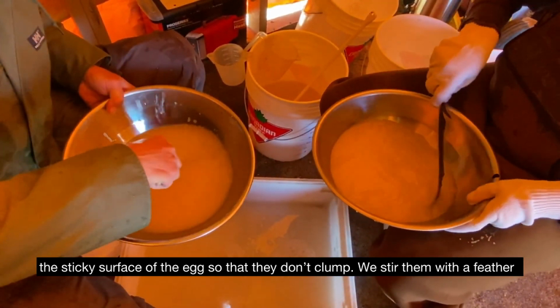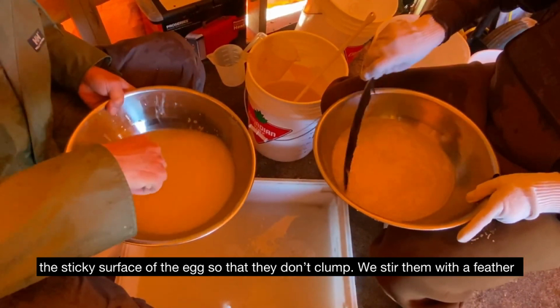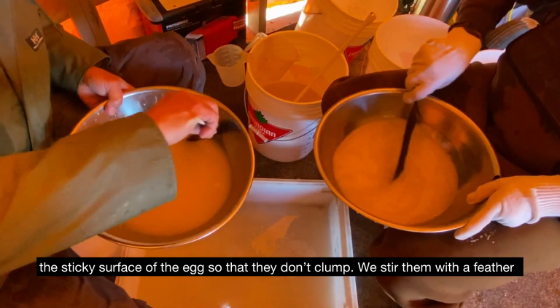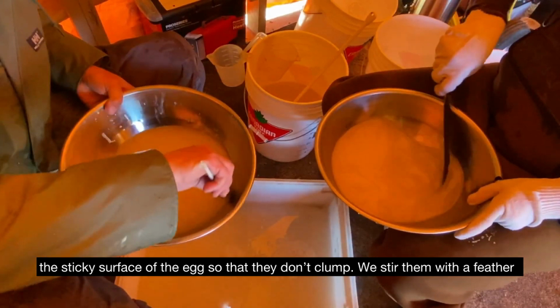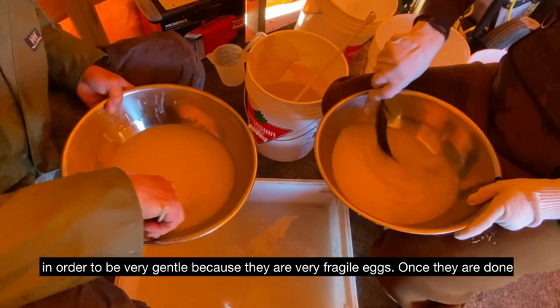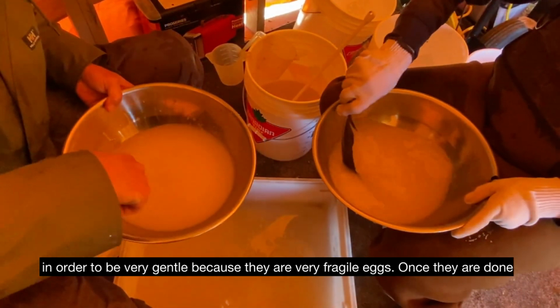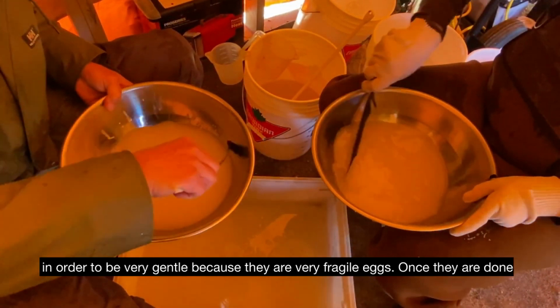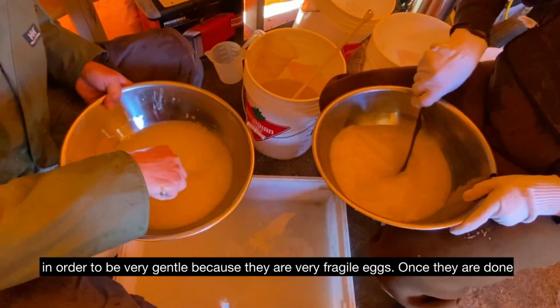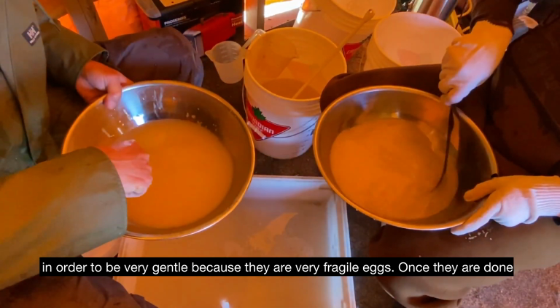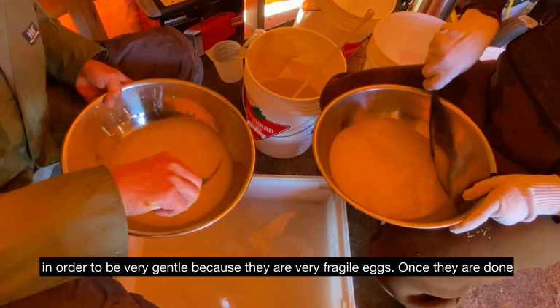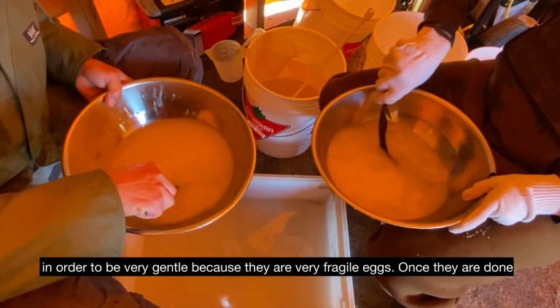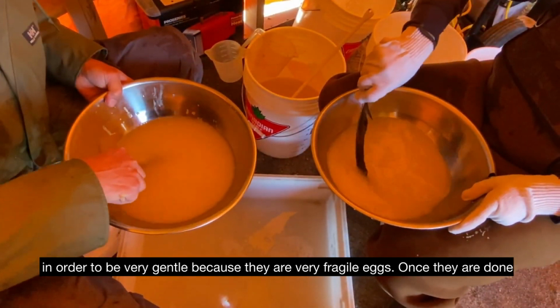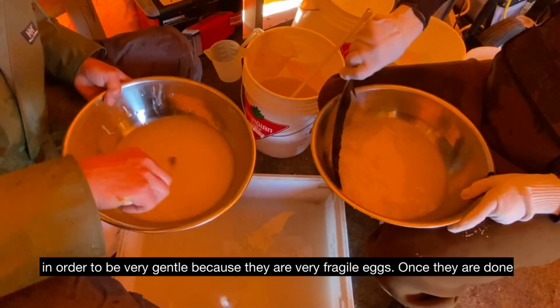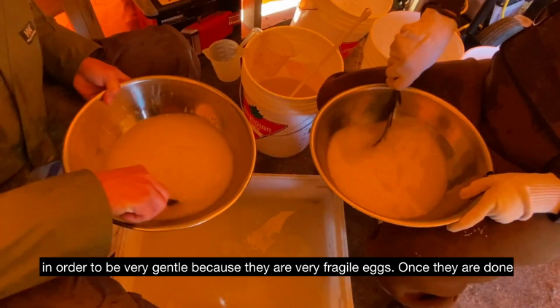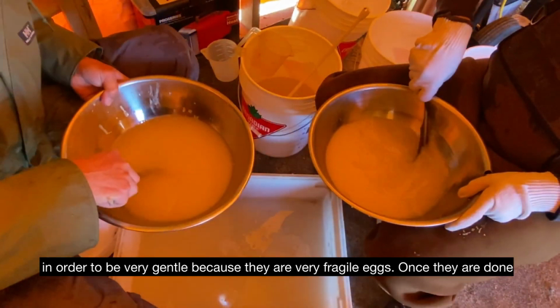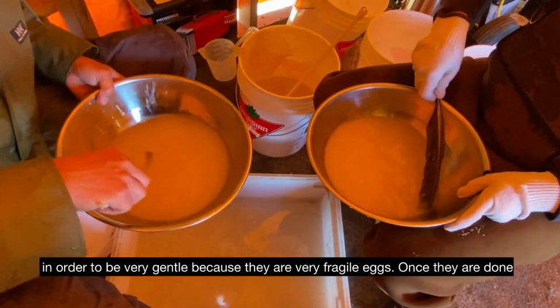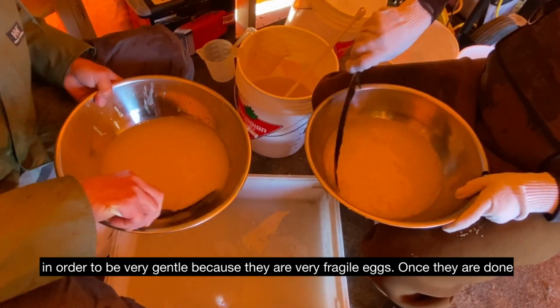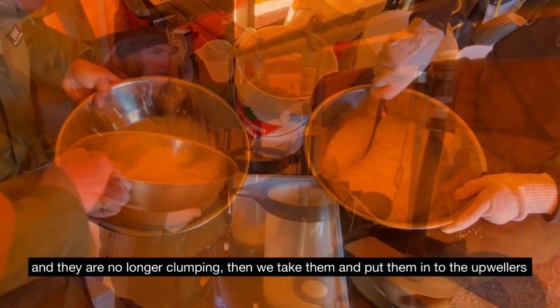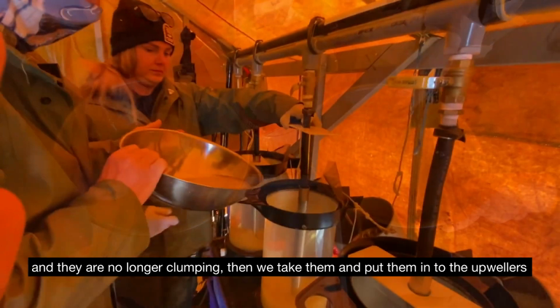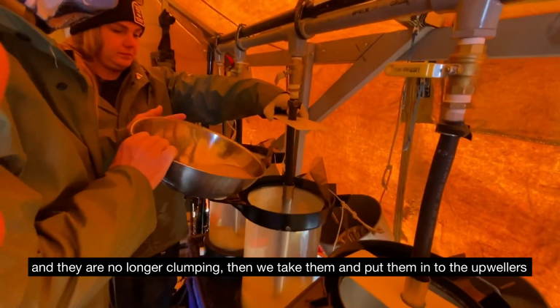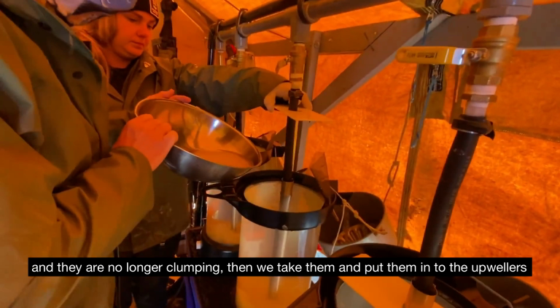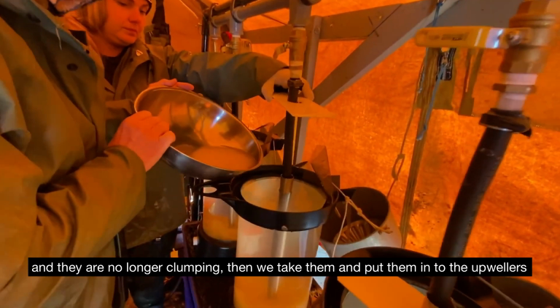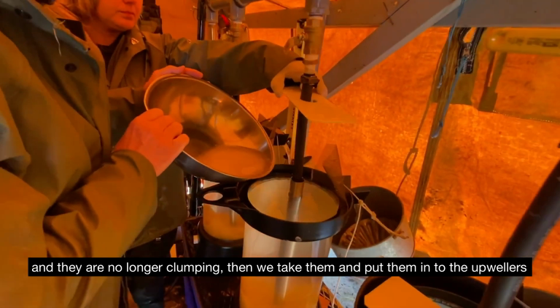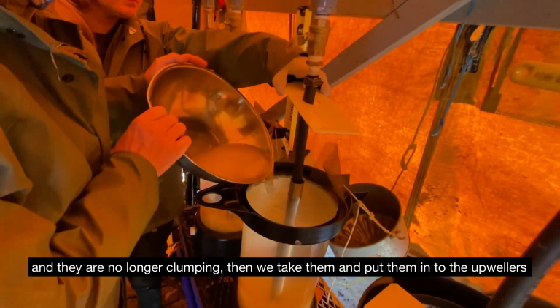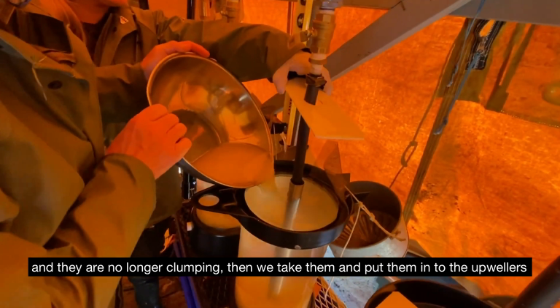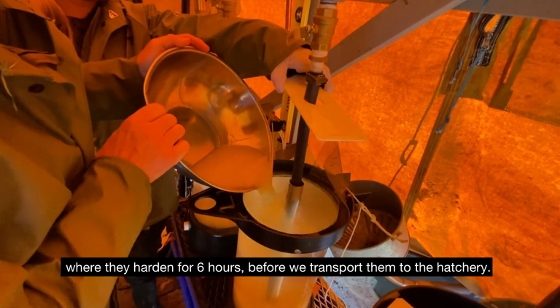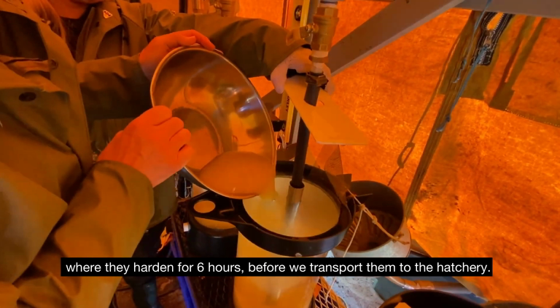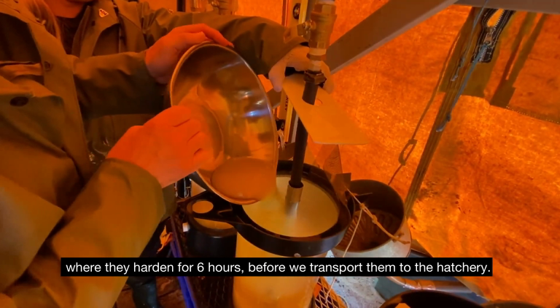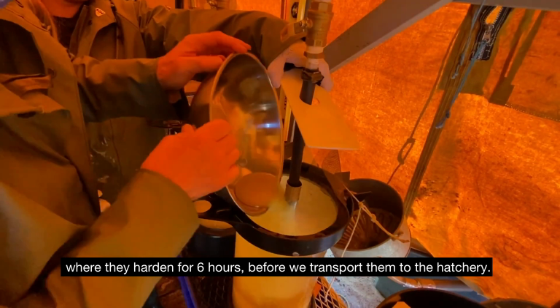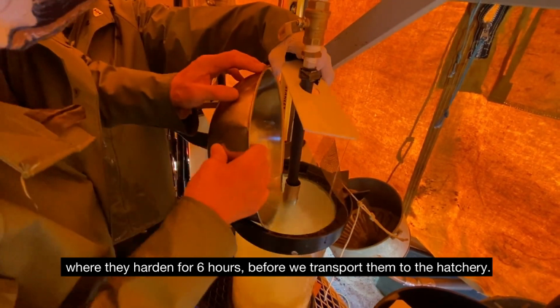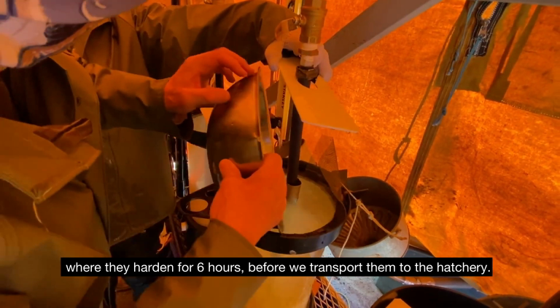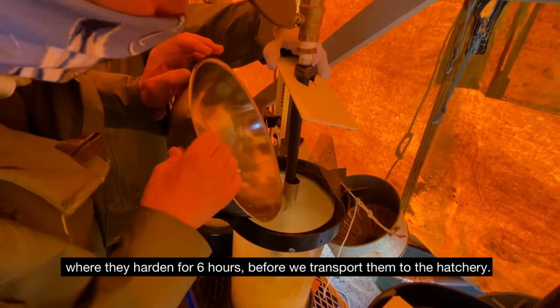We stir them with a feather in order to be very gentle because they're very fragile eggs. Once we're done and they're no longer clumping, we take them and put them in the upwellers where they harden for six hours before we transport them to the hatchery.